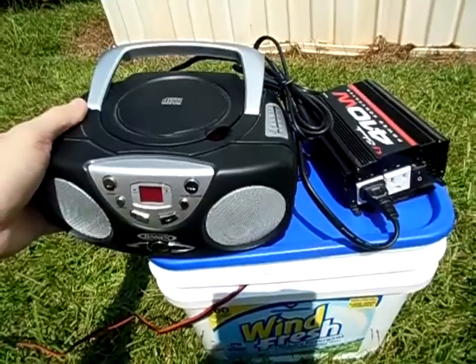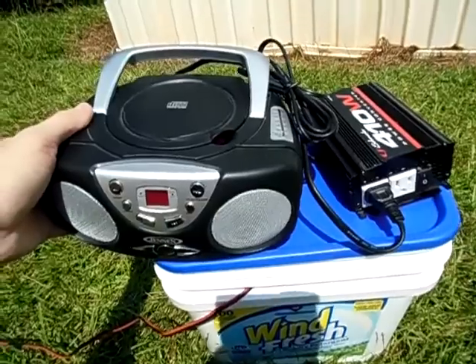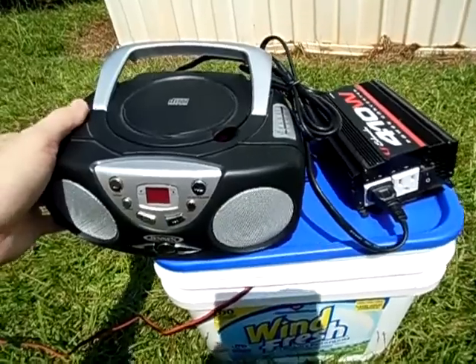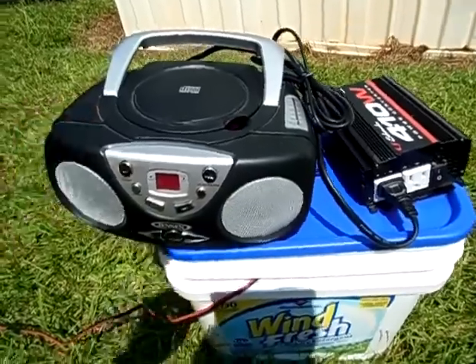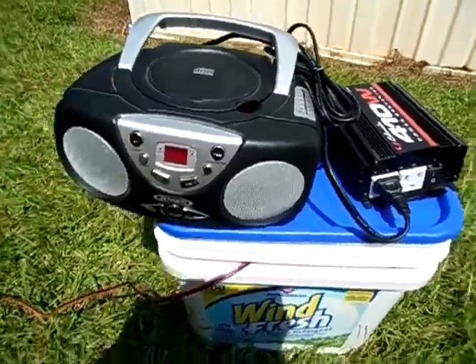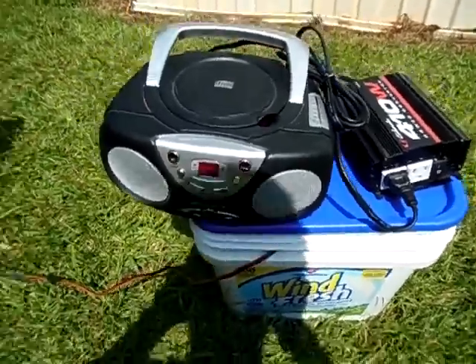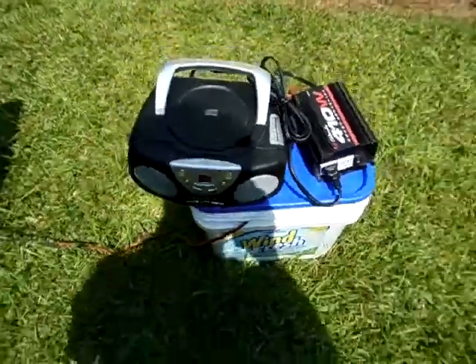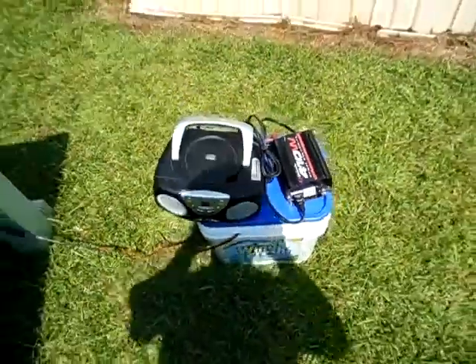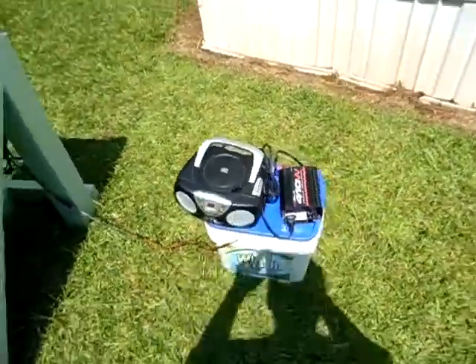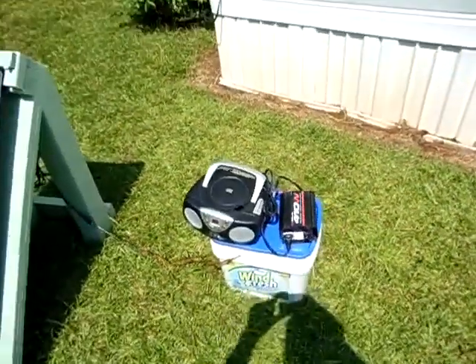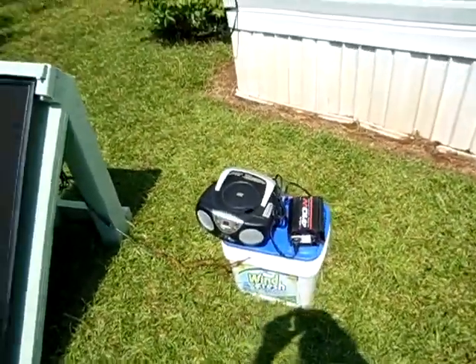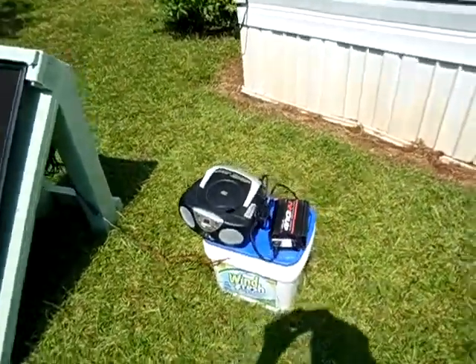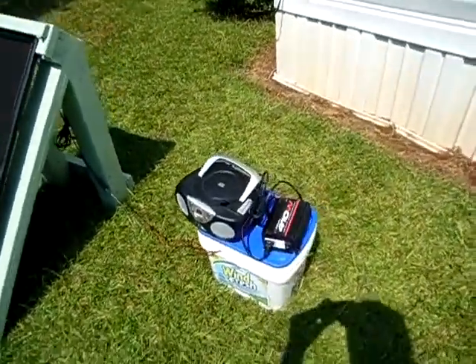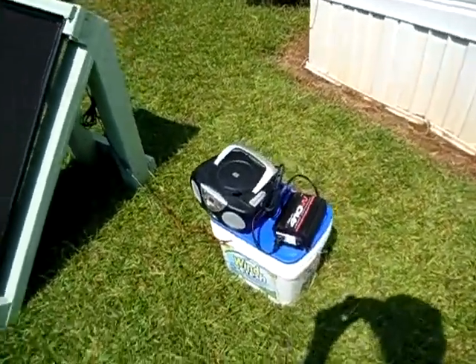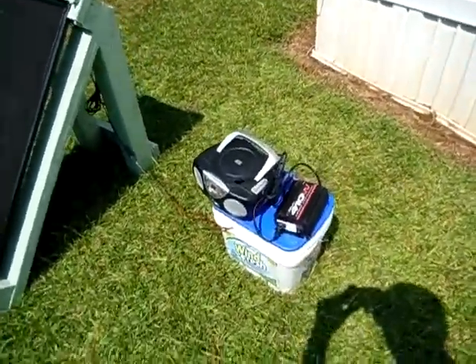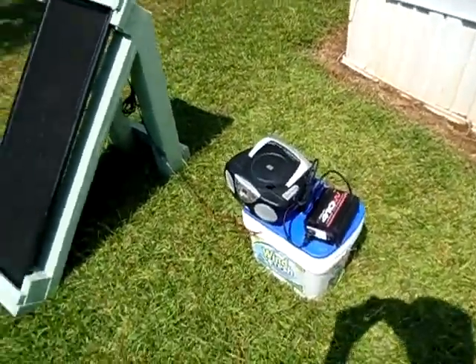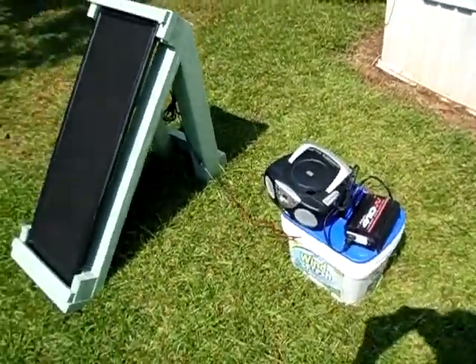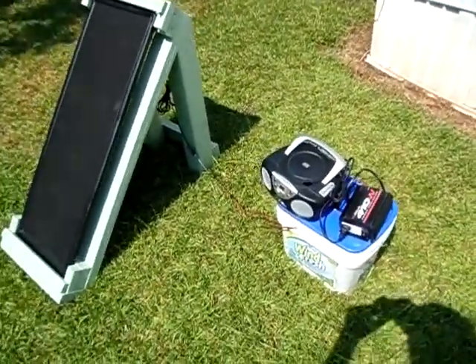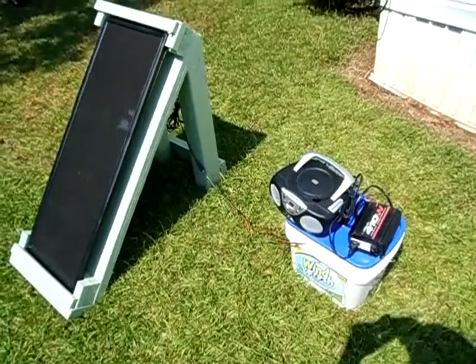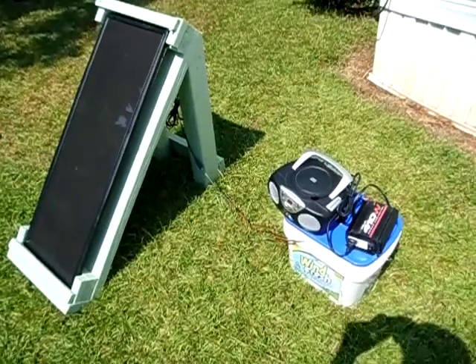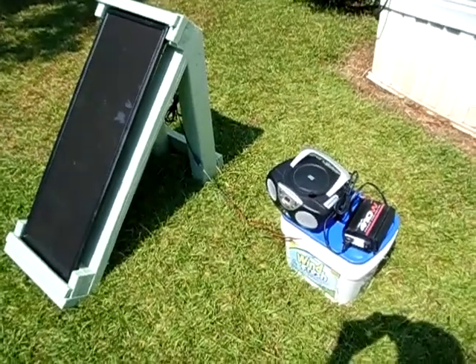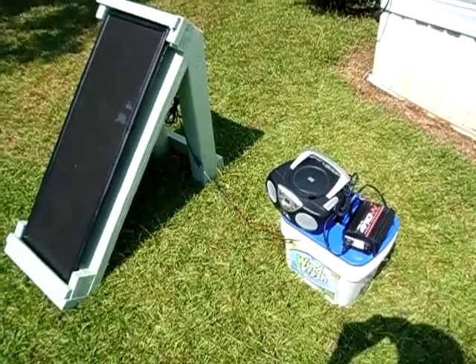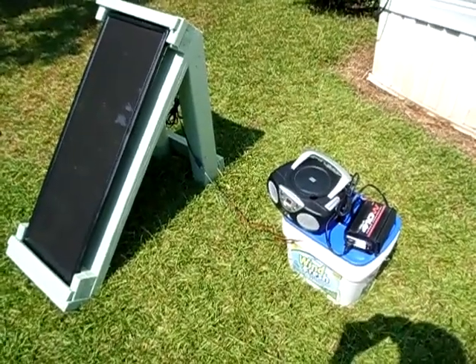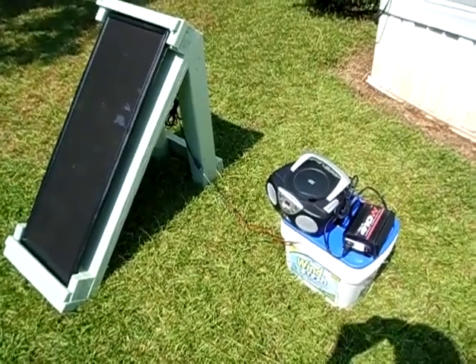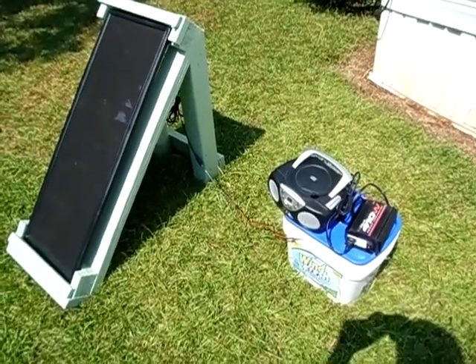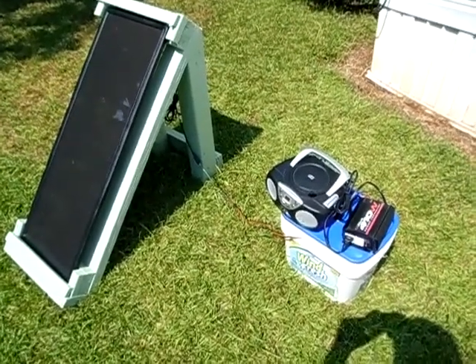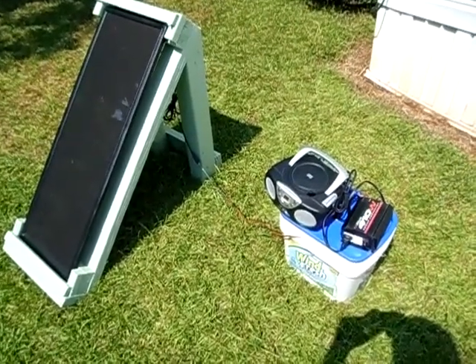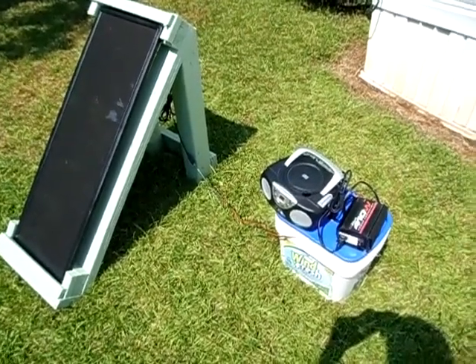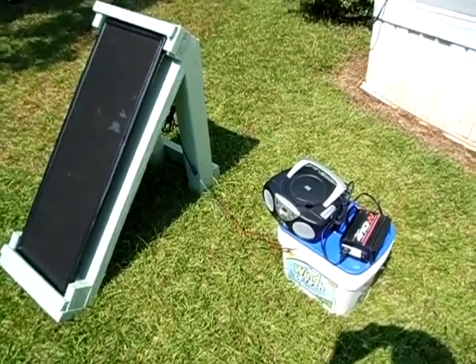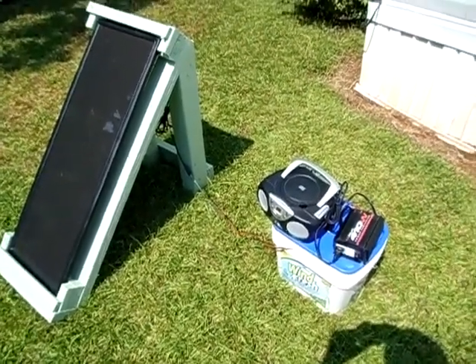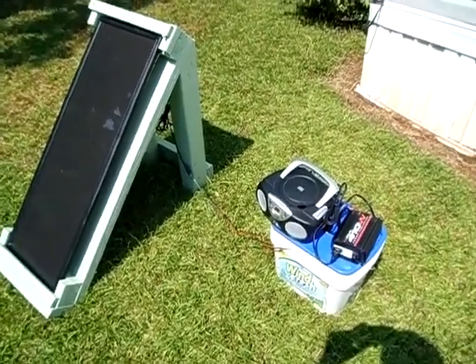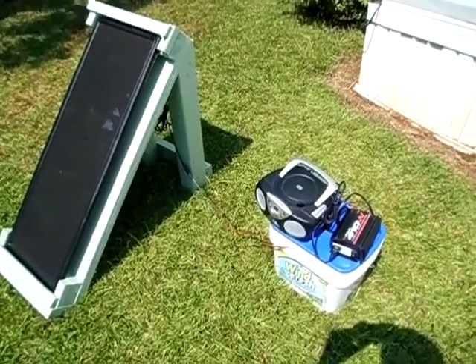So there you go guys. I just want to show you my latest solar generator I made there. I hope y'all like this video — like, subscribe, and comment. Thank you for watching.